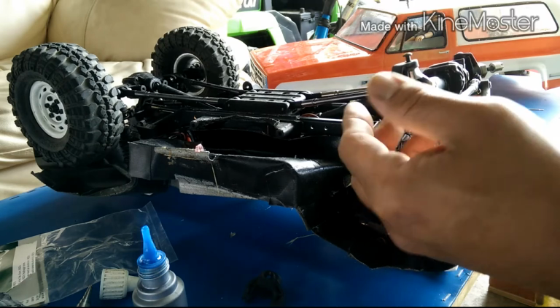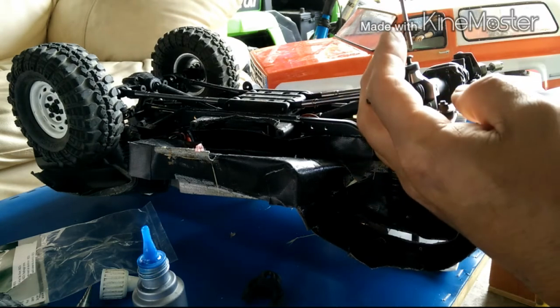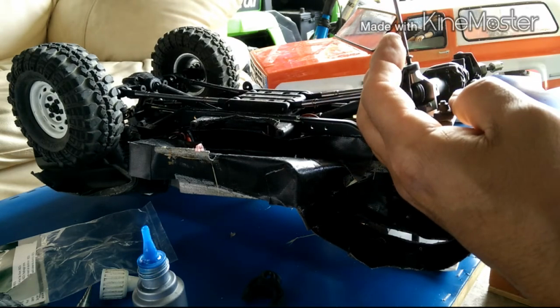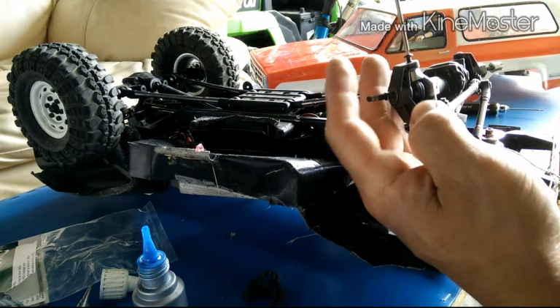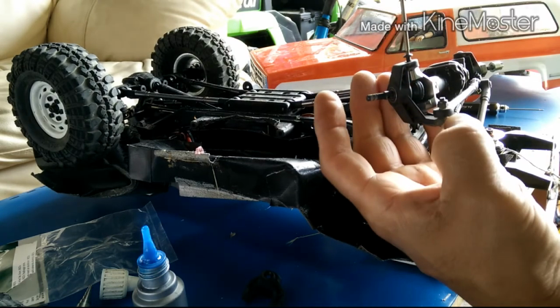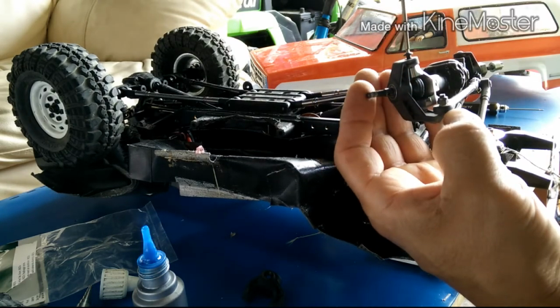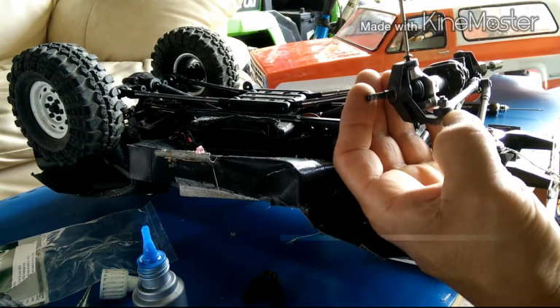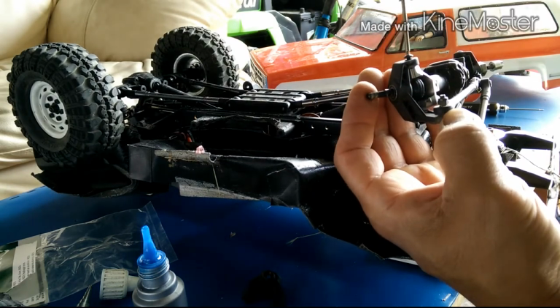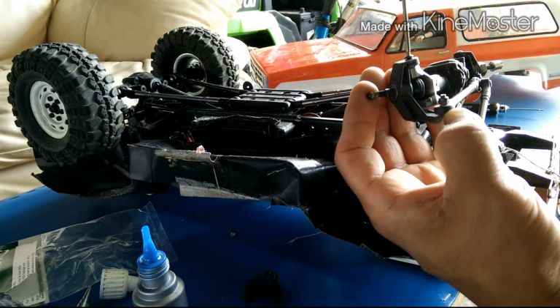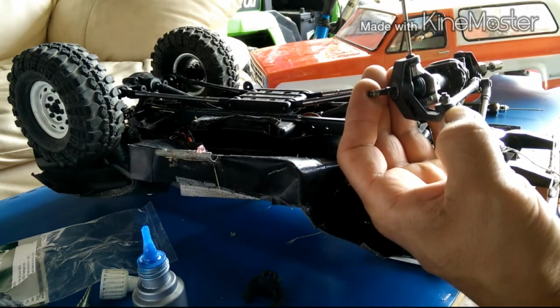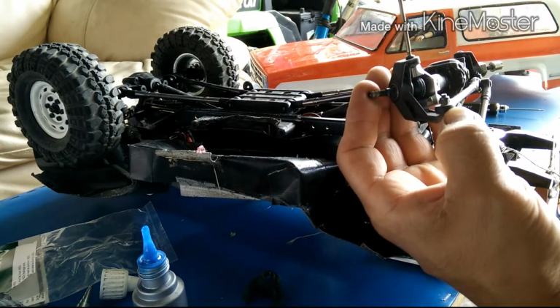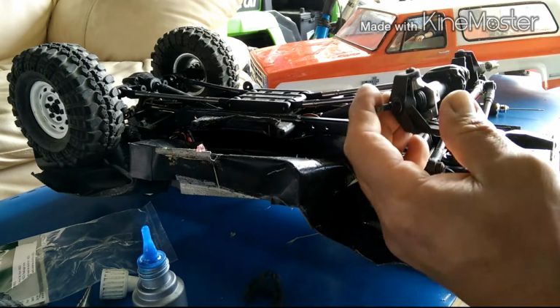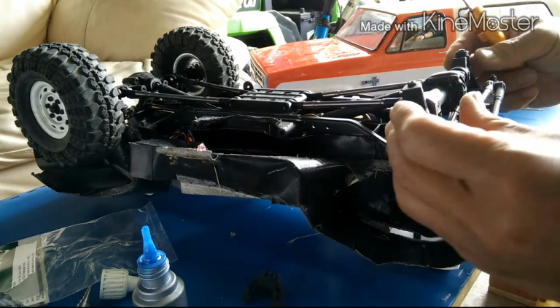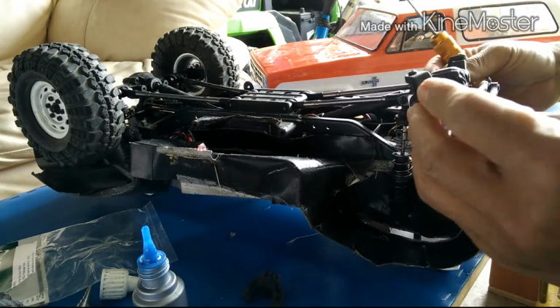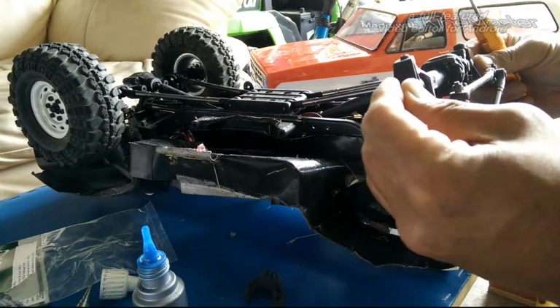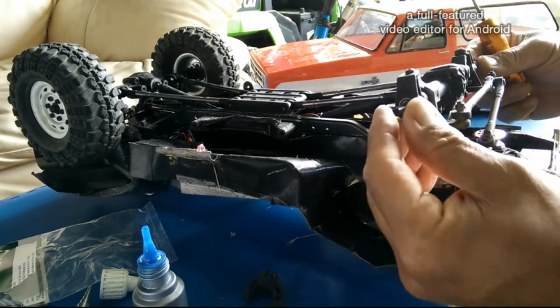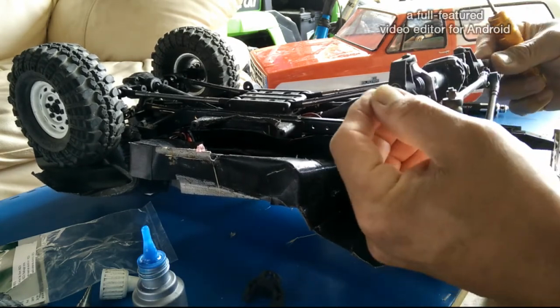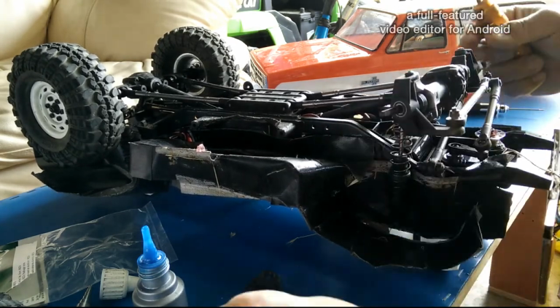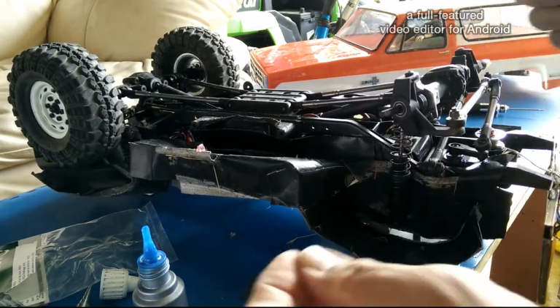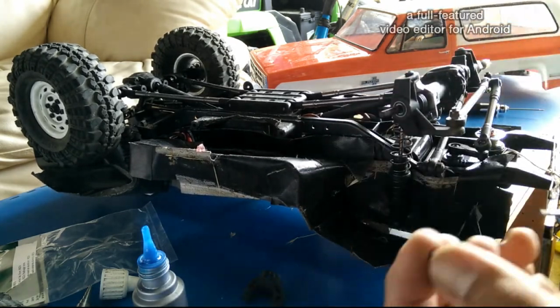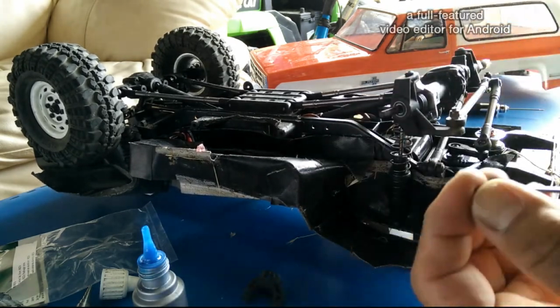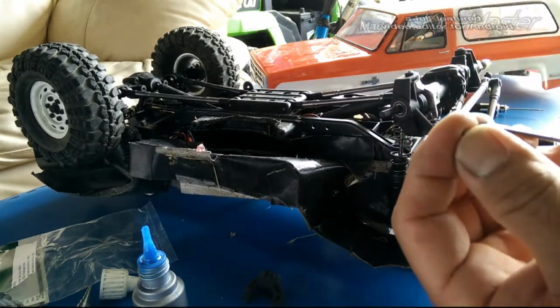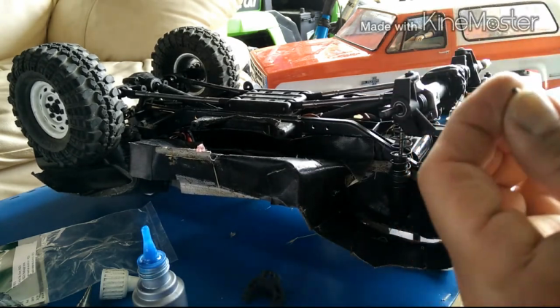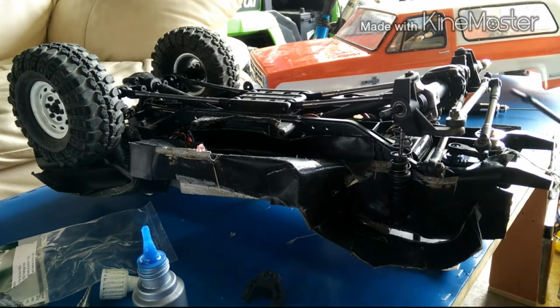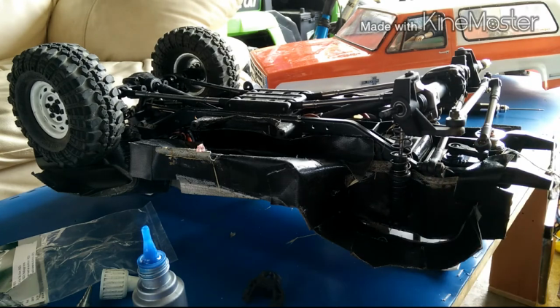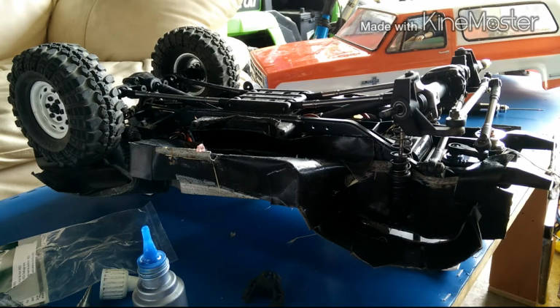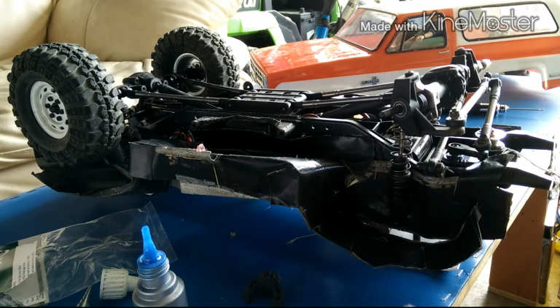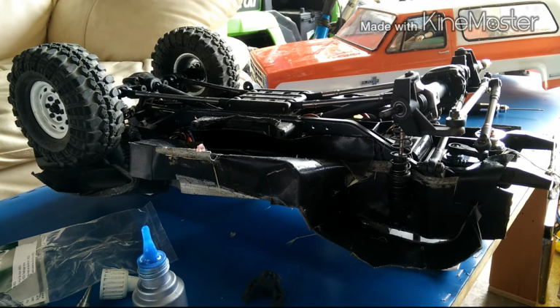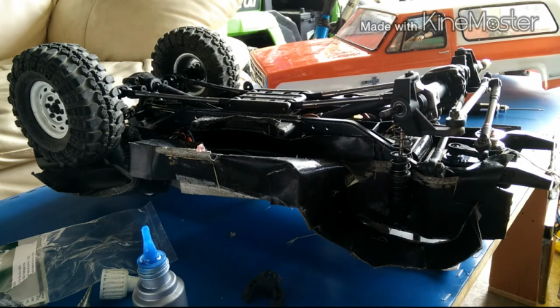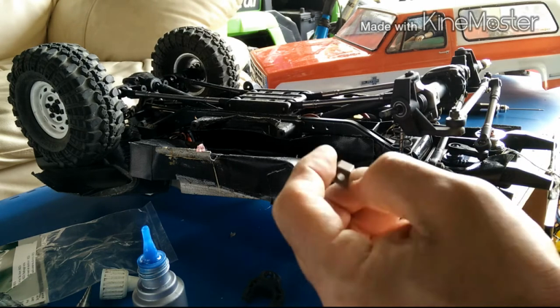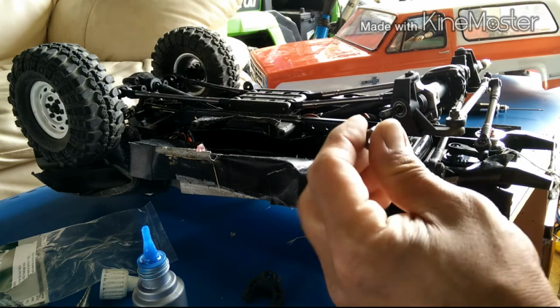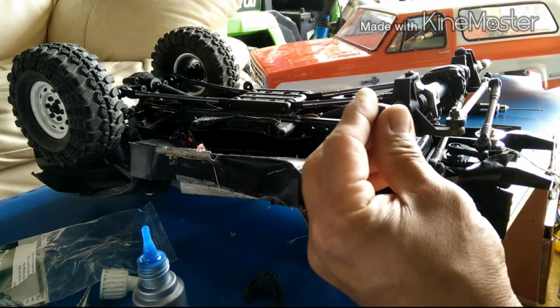Anytime you're using screws into aluminum, you're going to want to use some thread lock. I don't like using red thread lock on these because then you're going to need to heat it up to remove it. So I always use blue thread lock.